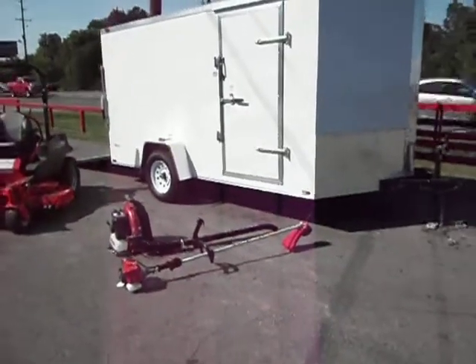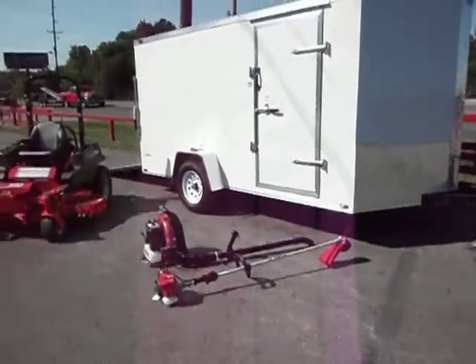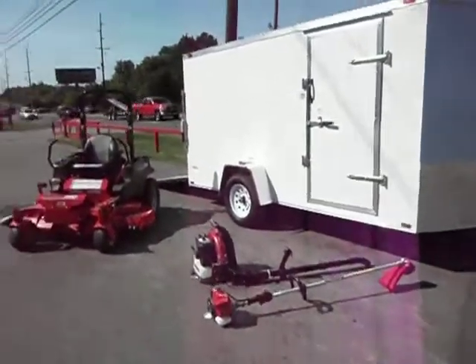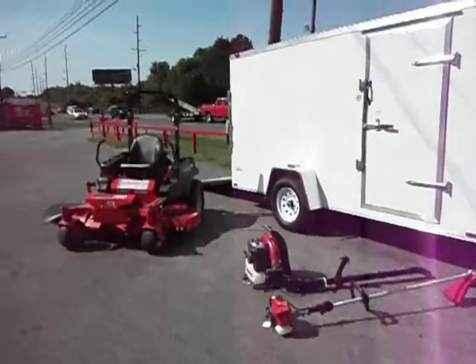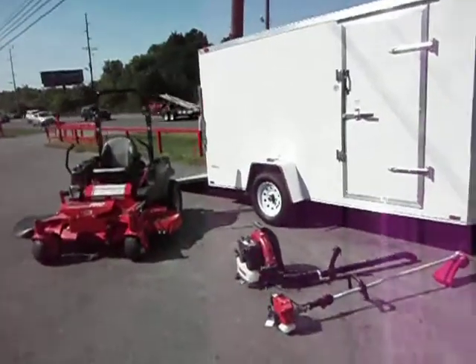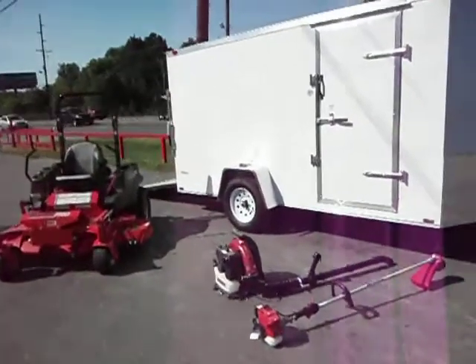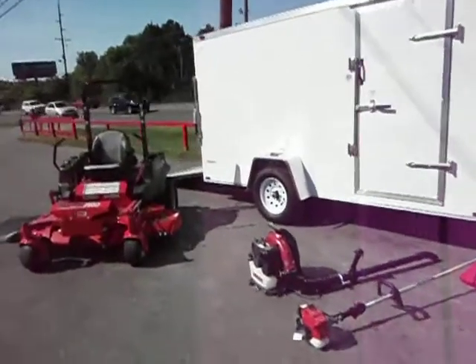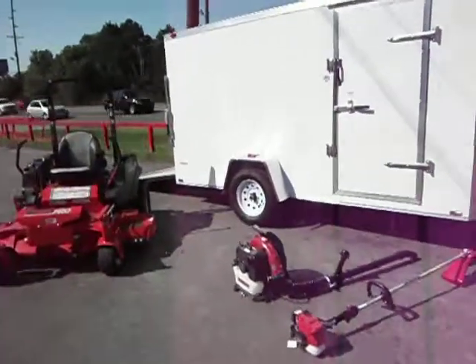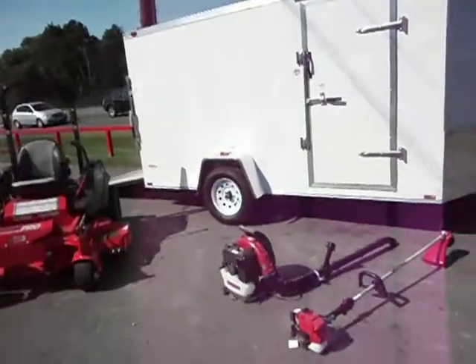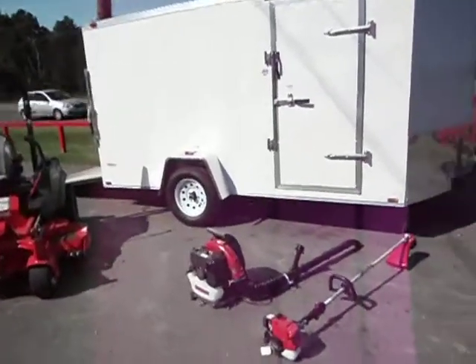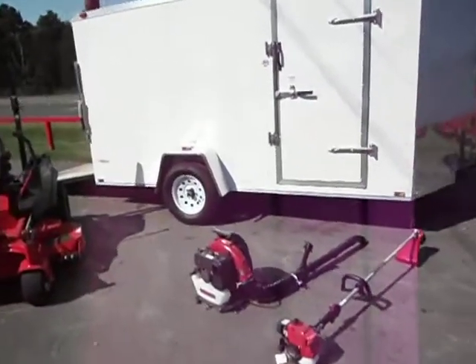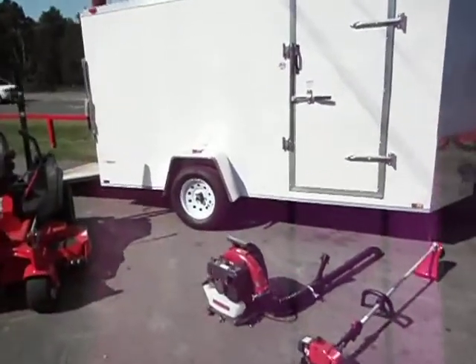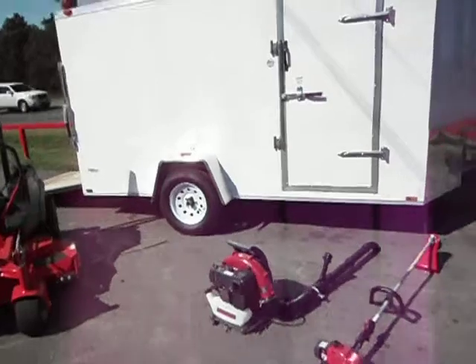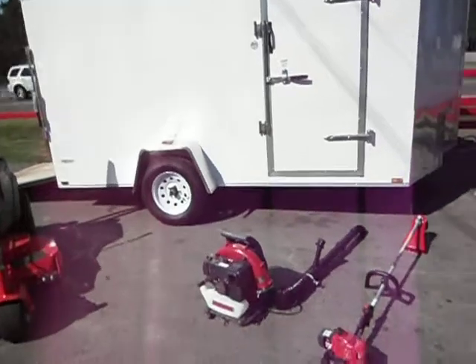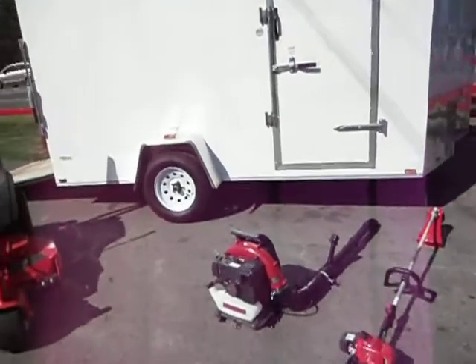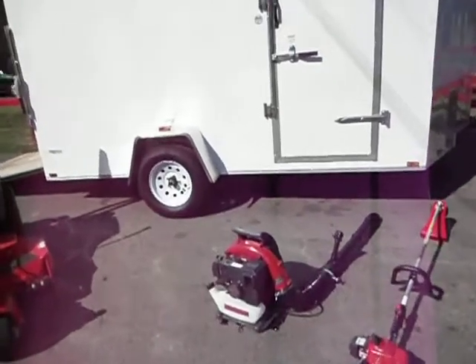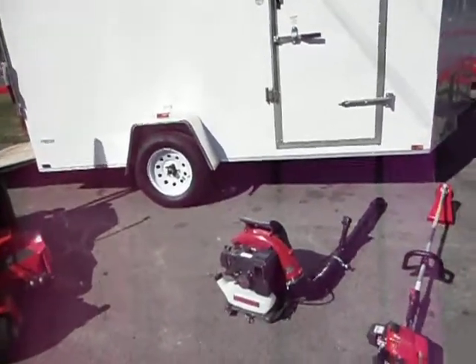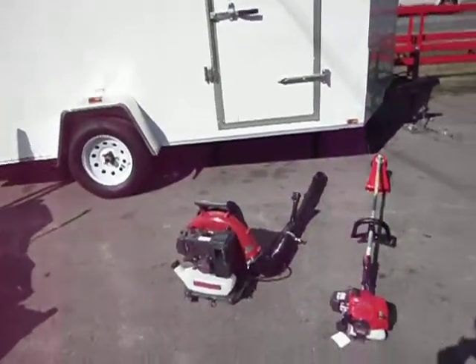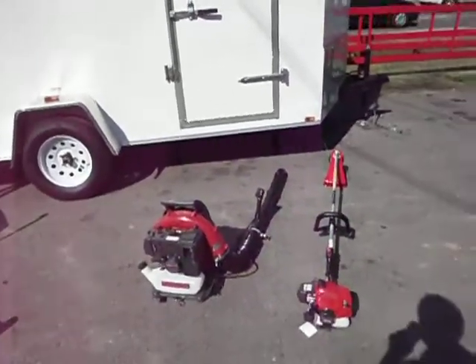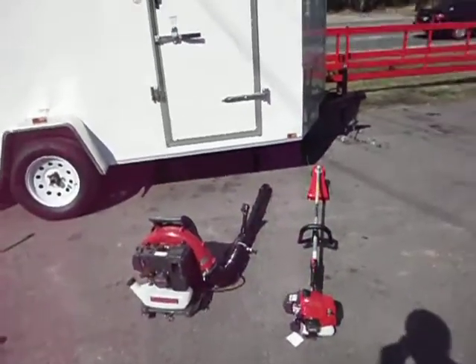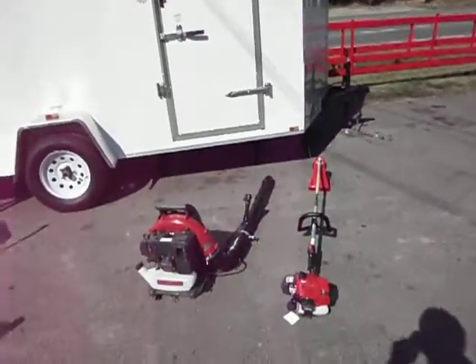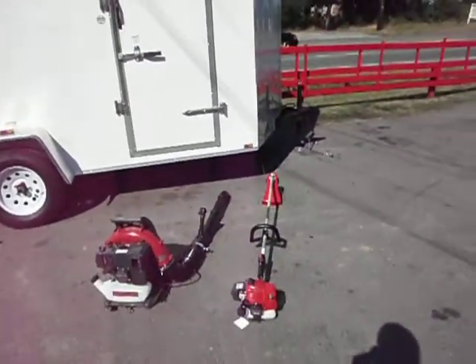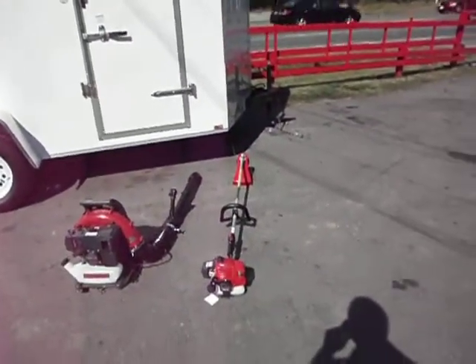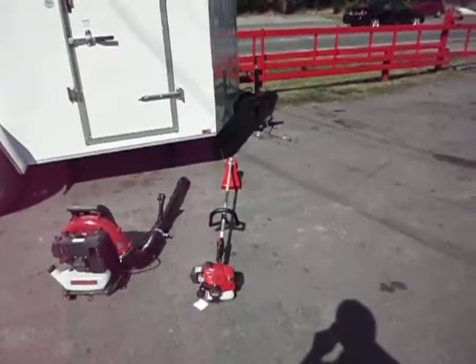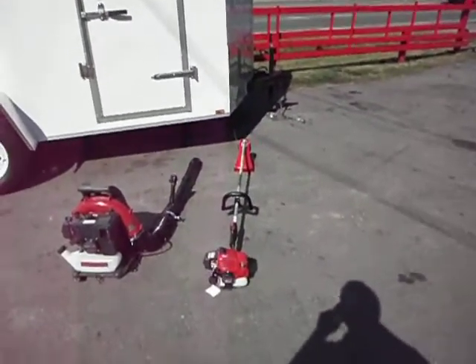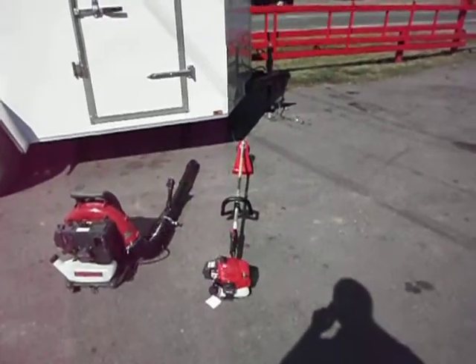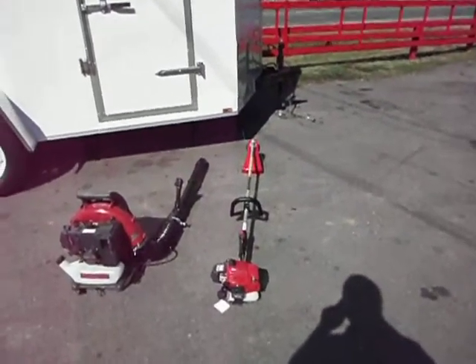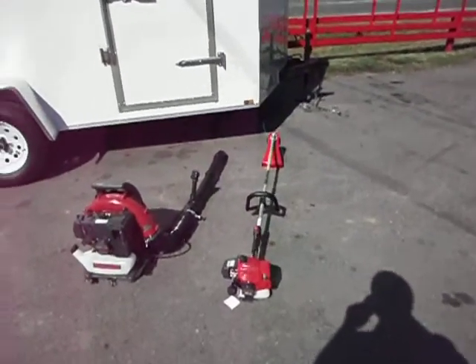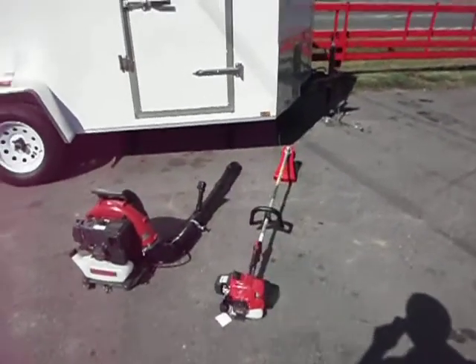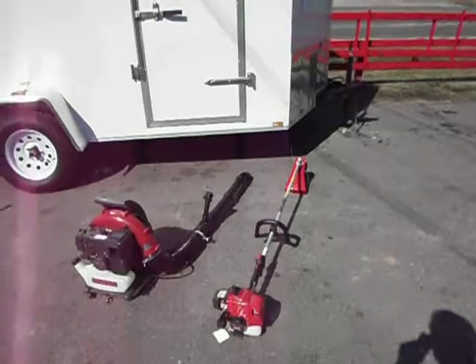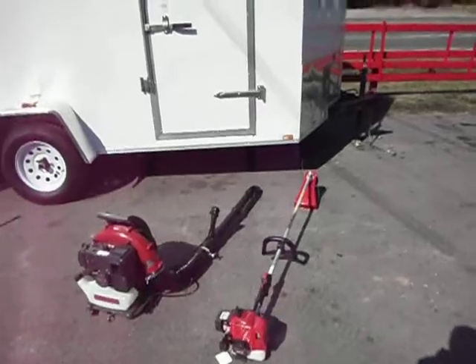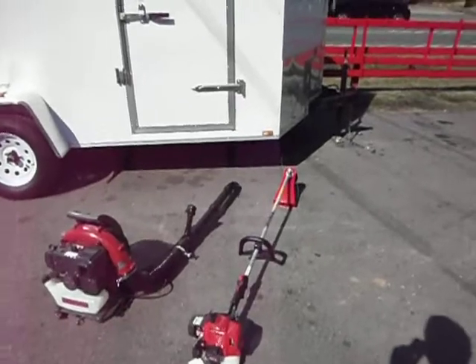The backpack blower is a Kawasaki KRB-650B, commercial-grade backpack blower. The string trimmer is also commercial-grade. It is a KTF-27B Kawasaki.